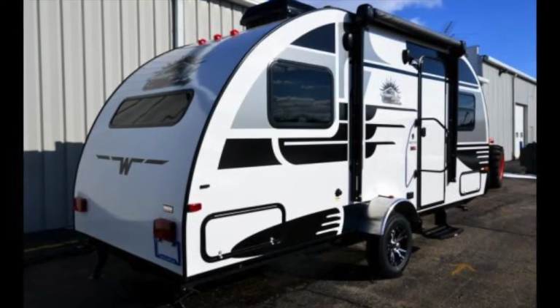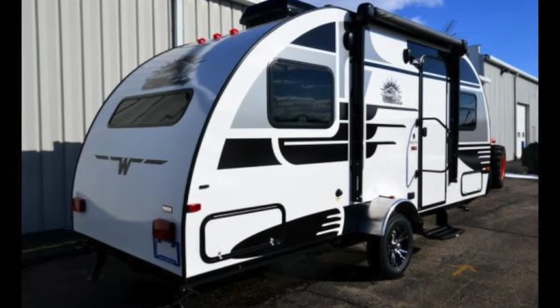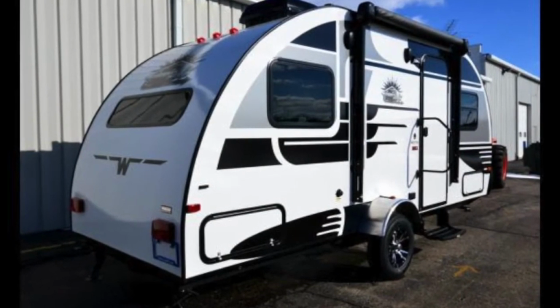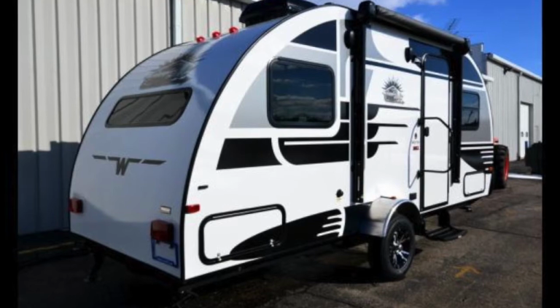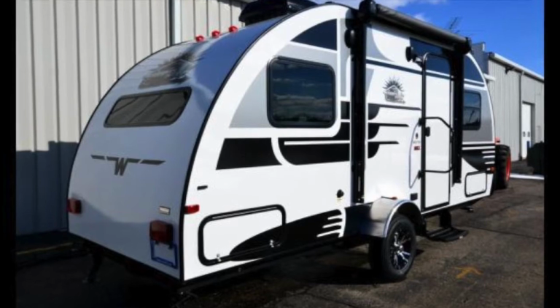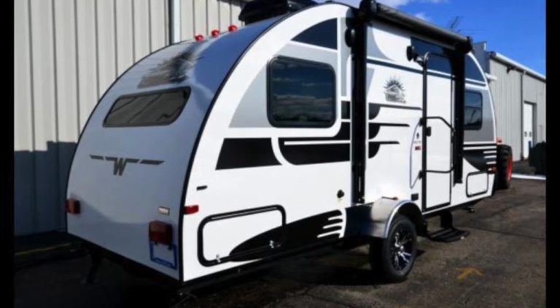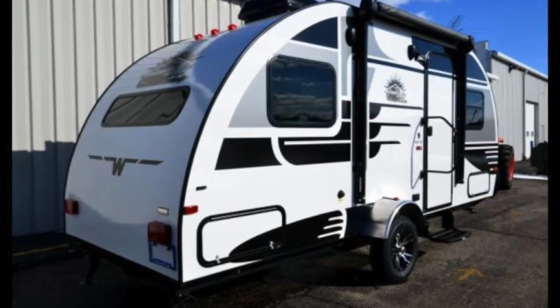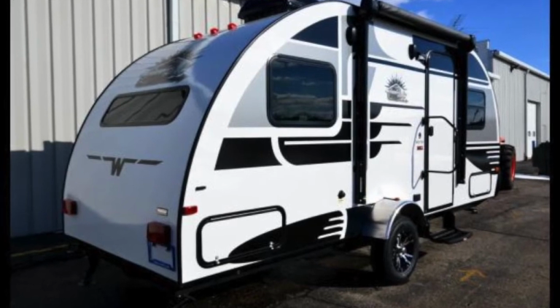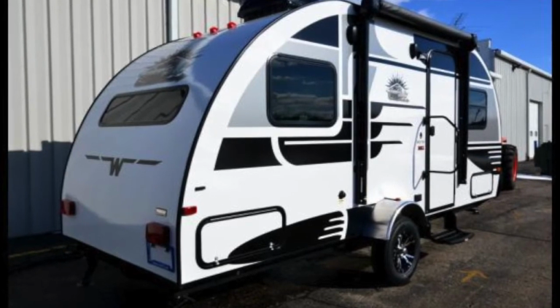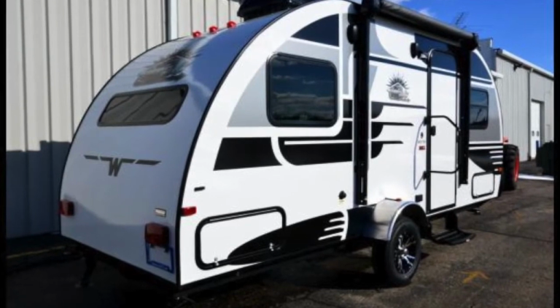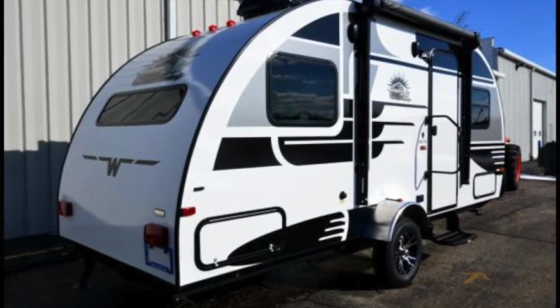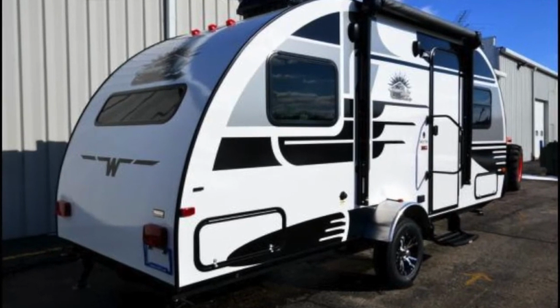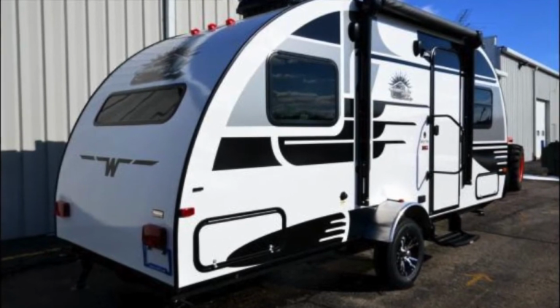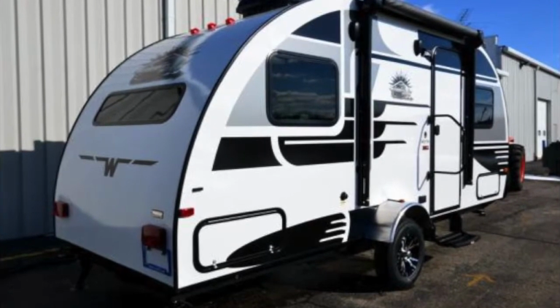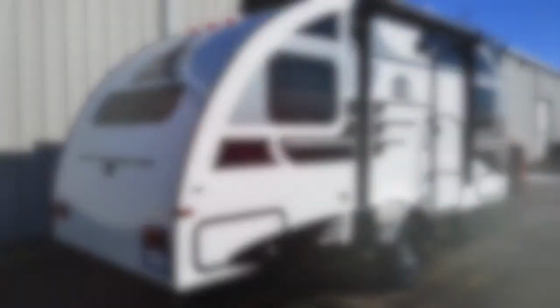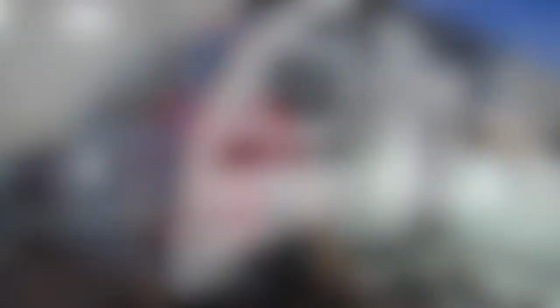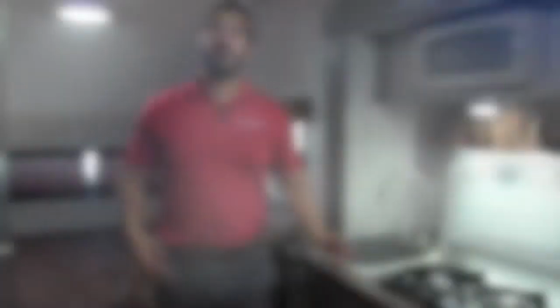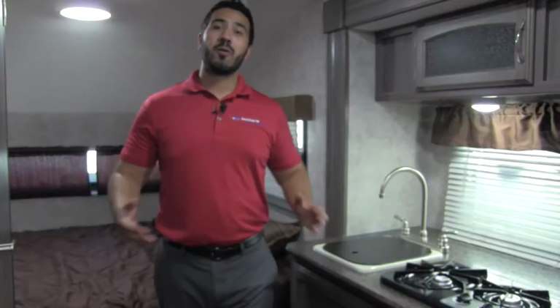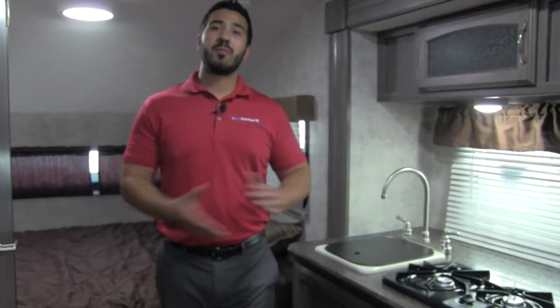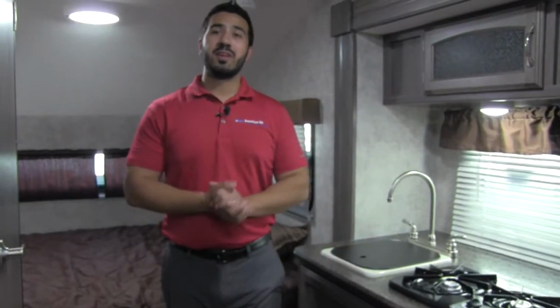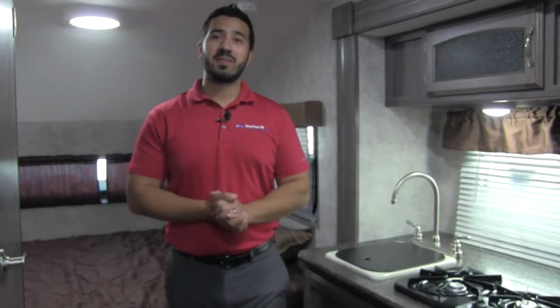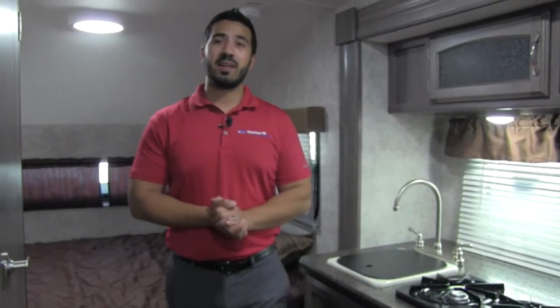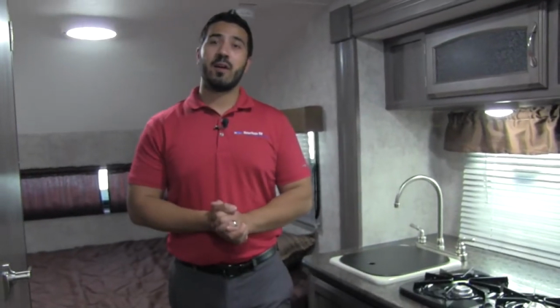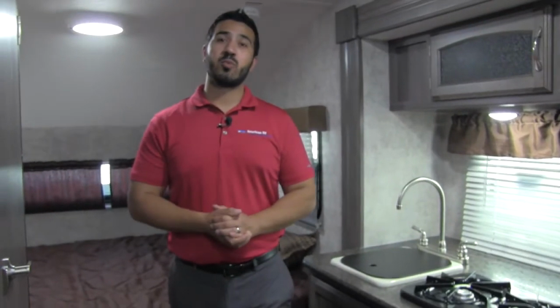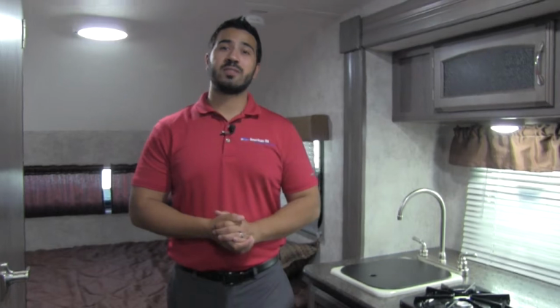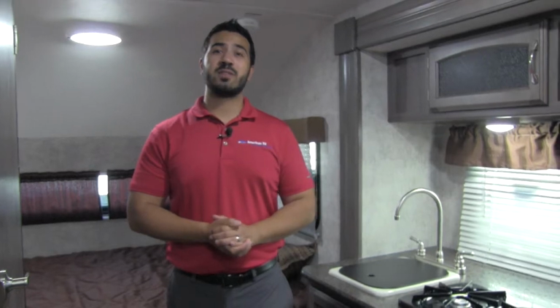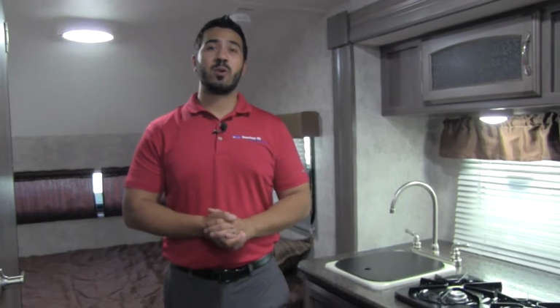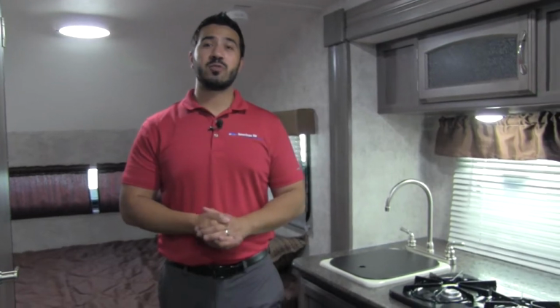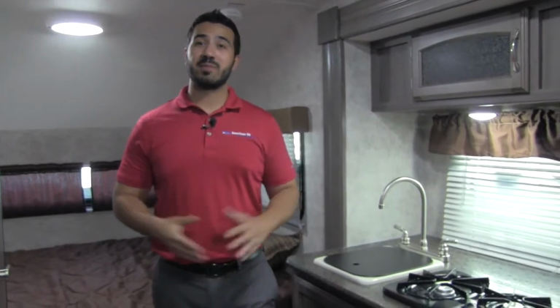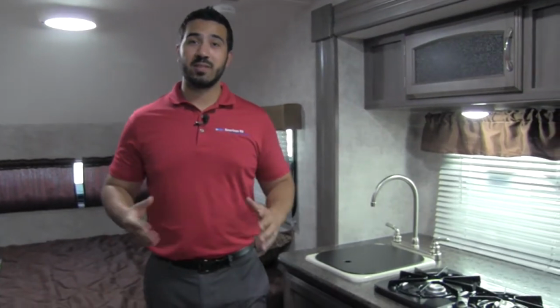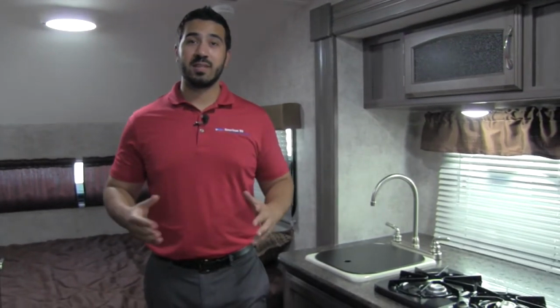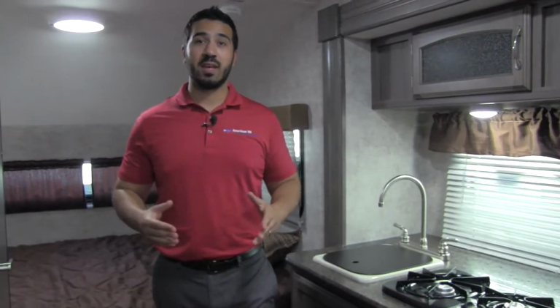This one is going to be in the white exterior. Let's head on in and take a look at the beautiful interior. Welcome to the inside of the 2016 Winnie Drop 1780.